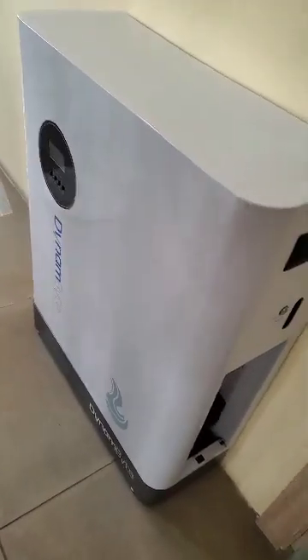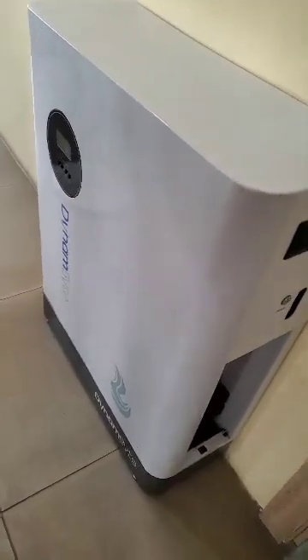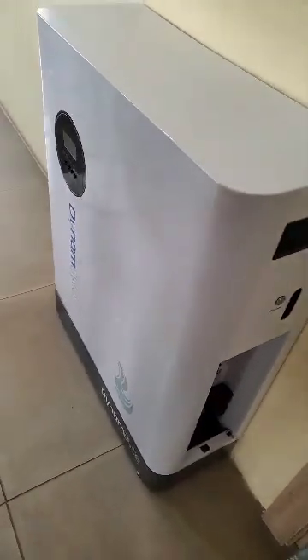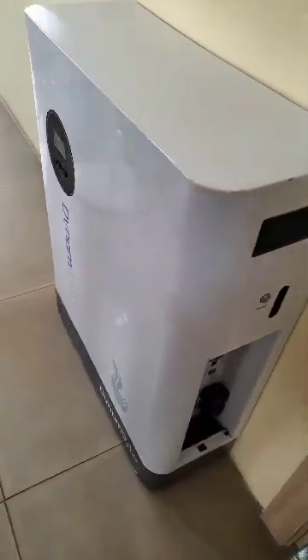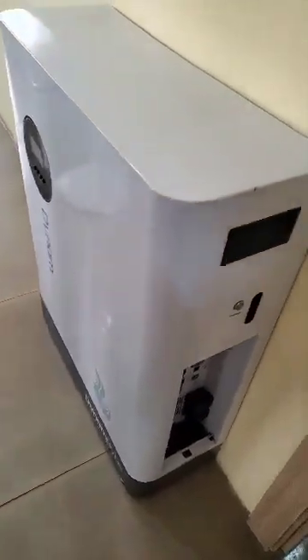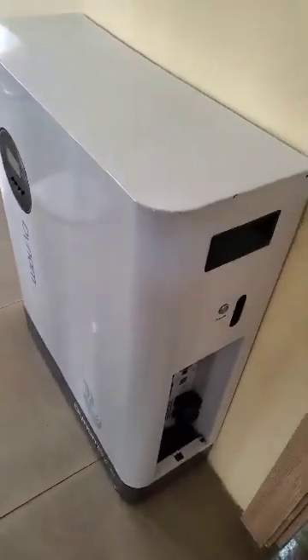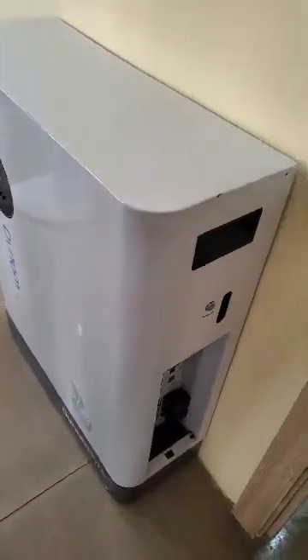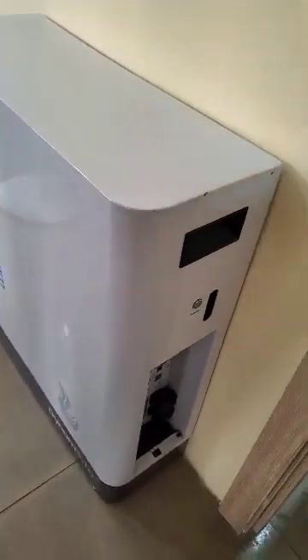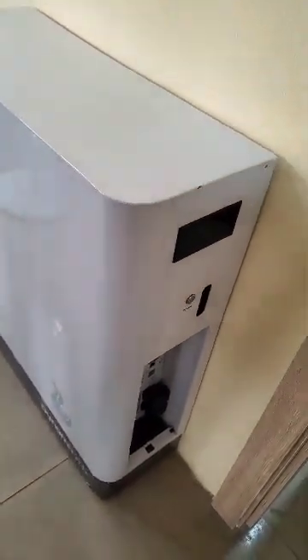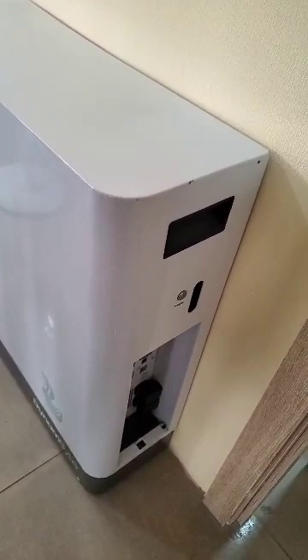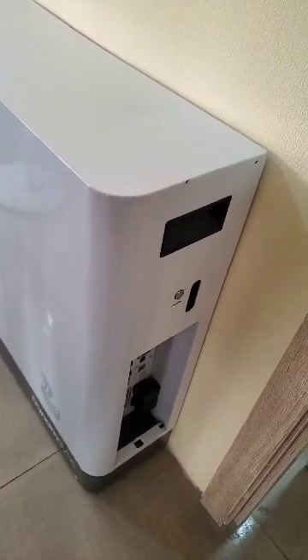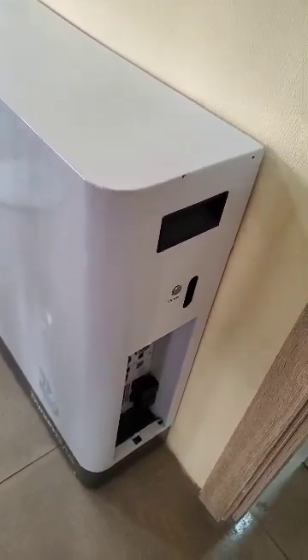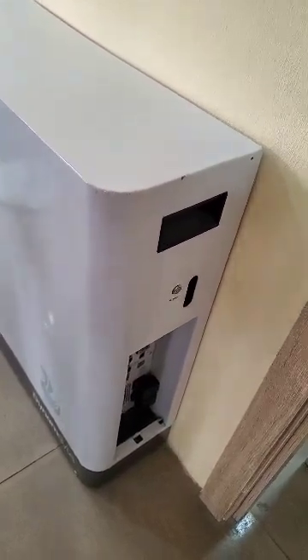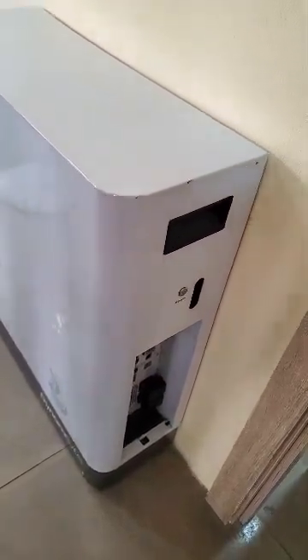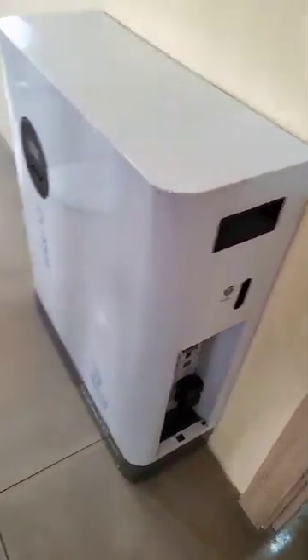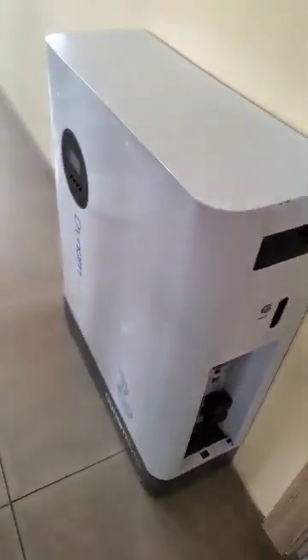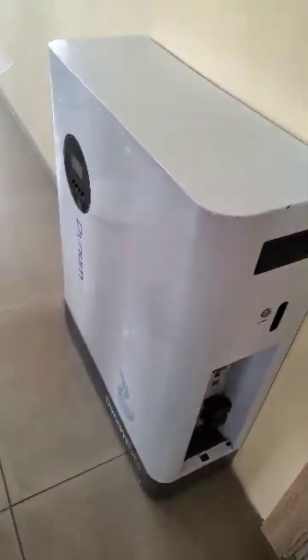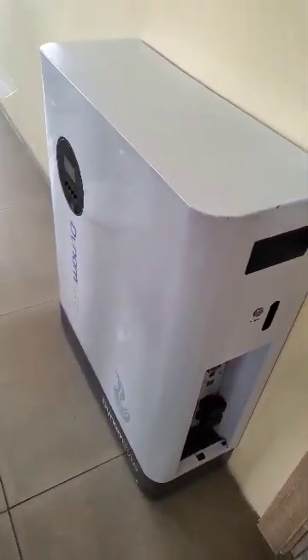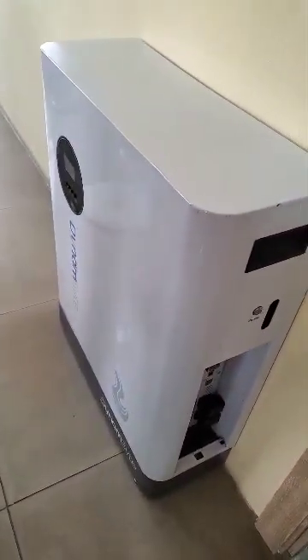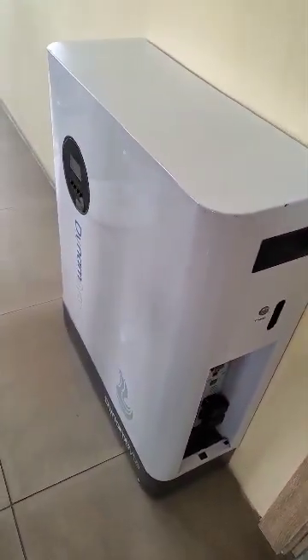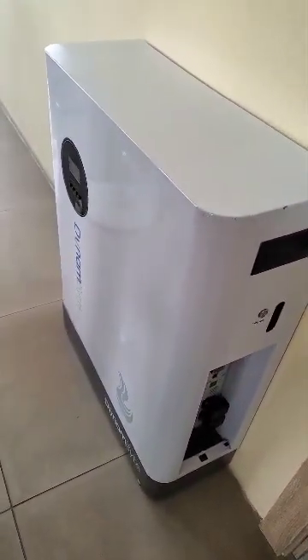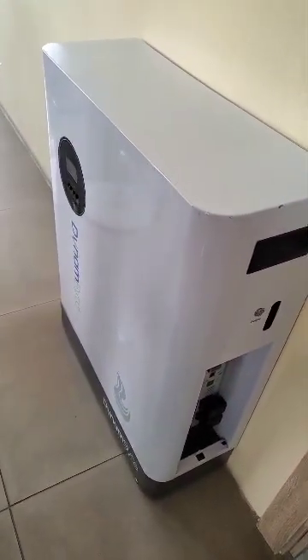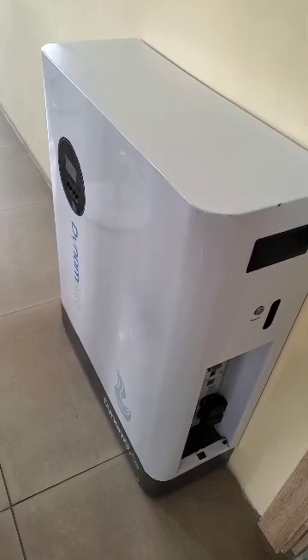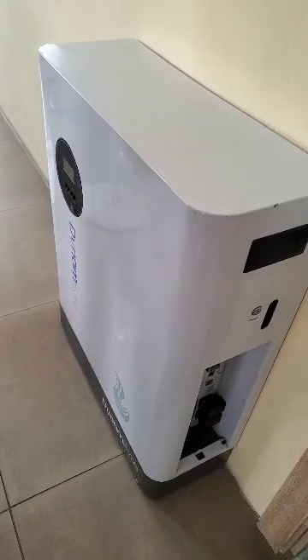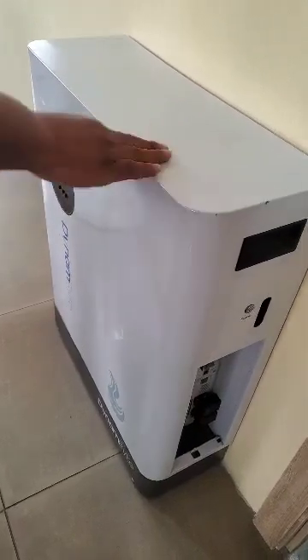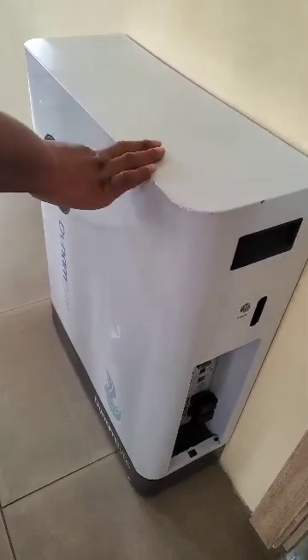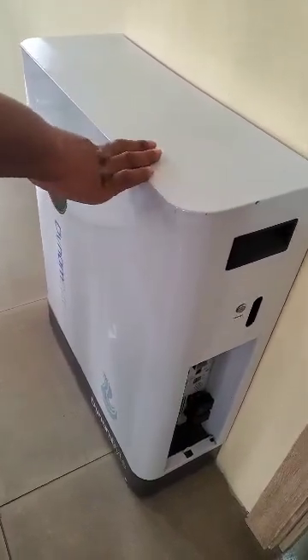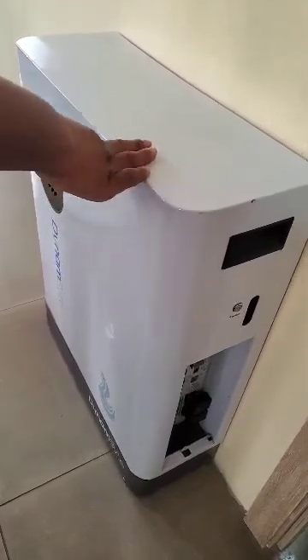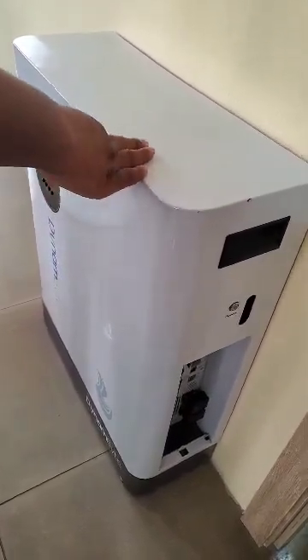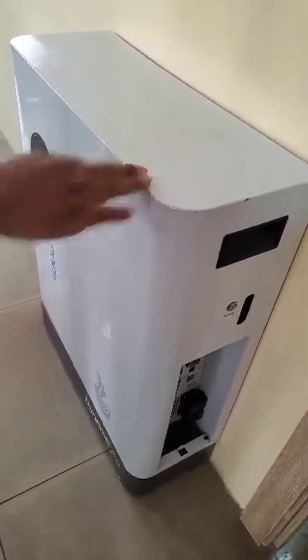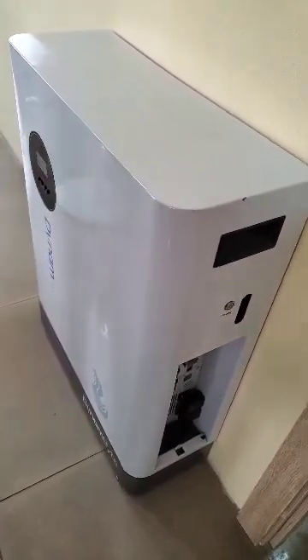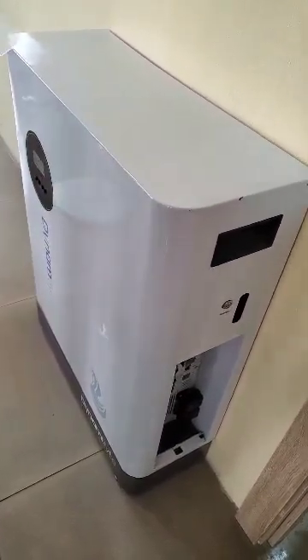Hello guys, I just want to show you a simple step on how to make your installation of our all-in-one inverter that comes with a 5 kilowatt inverter and 5 kilowatt battery.